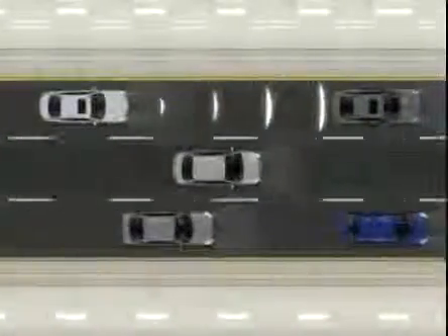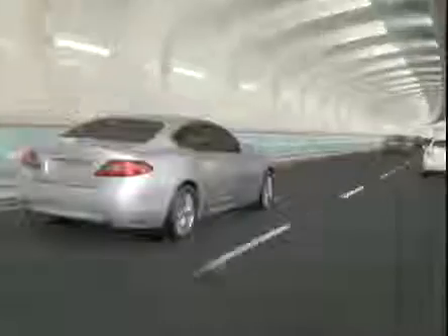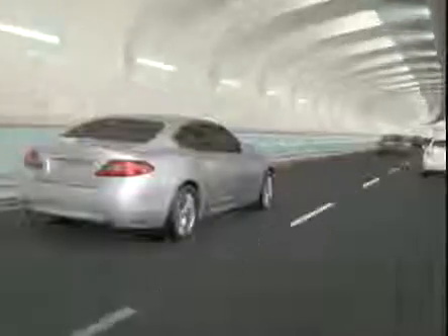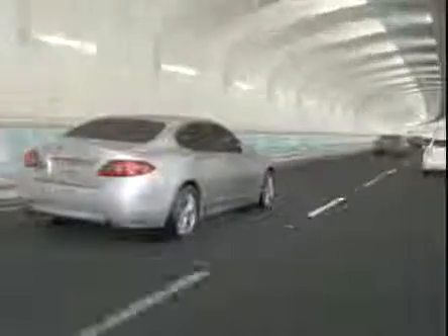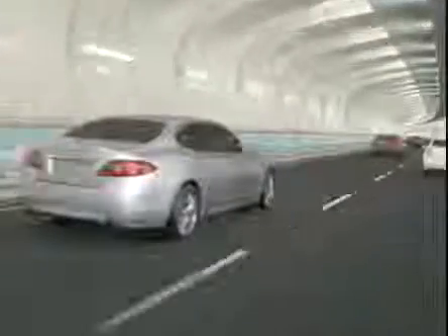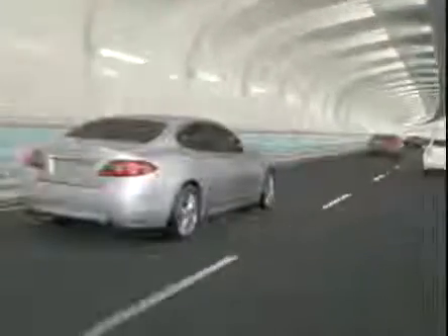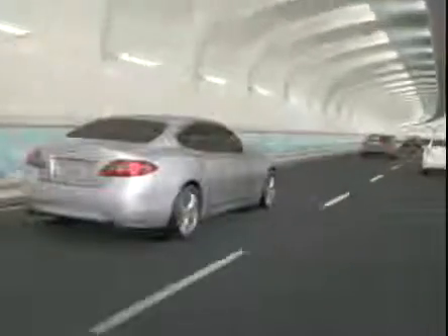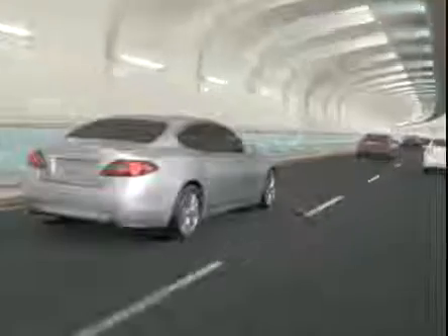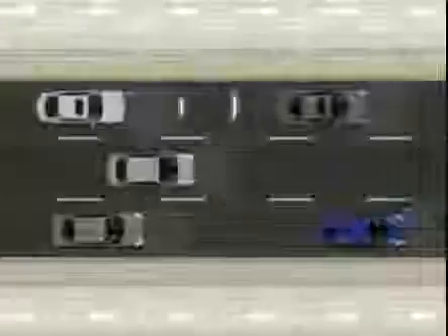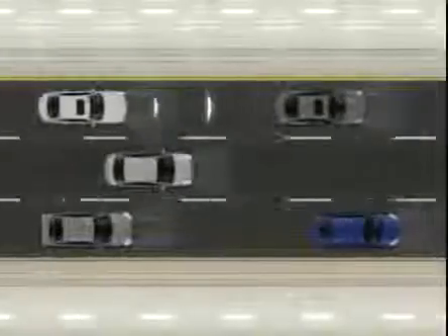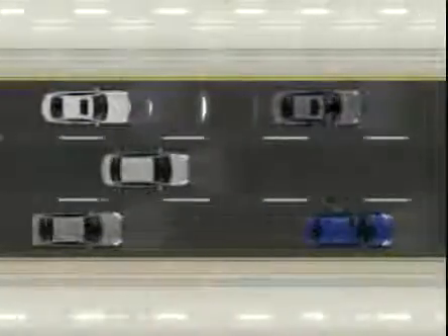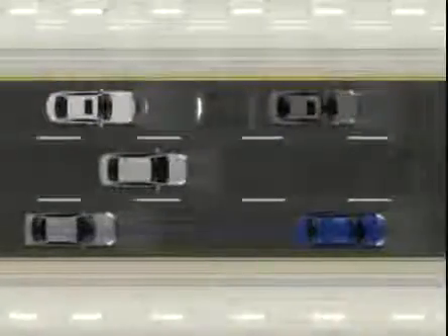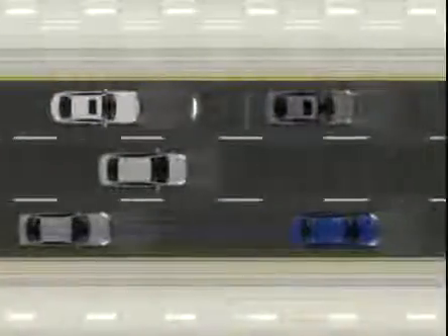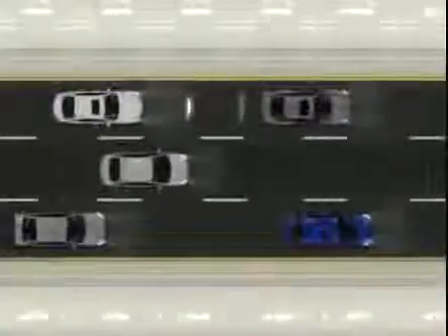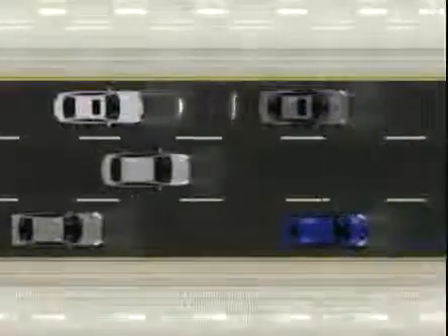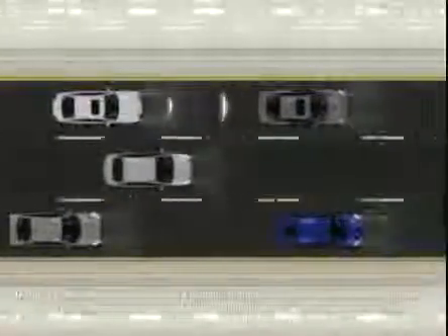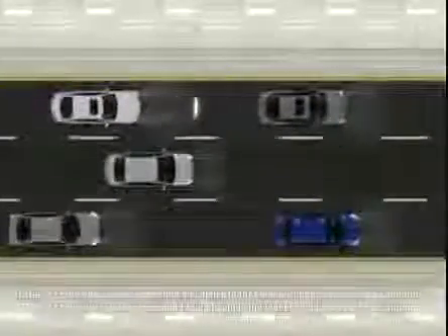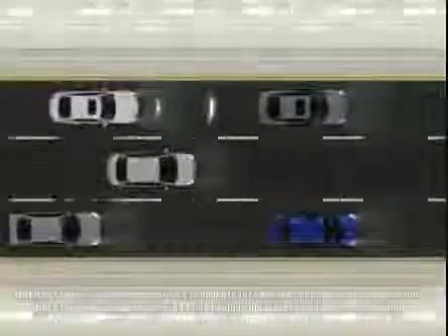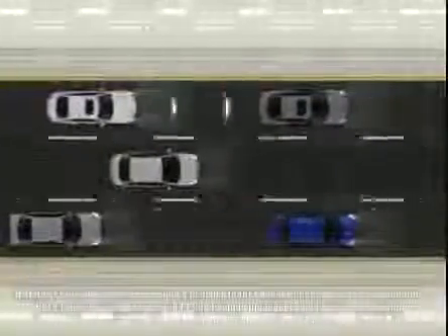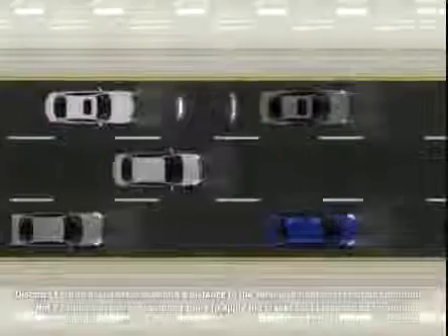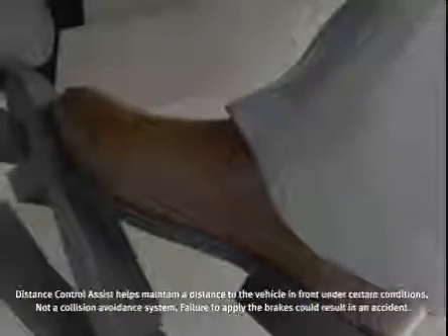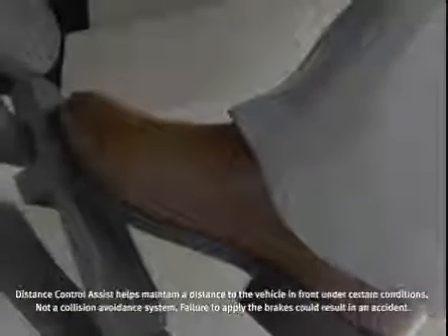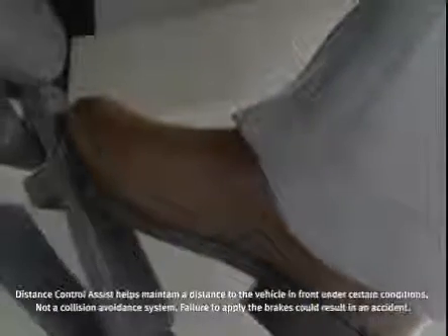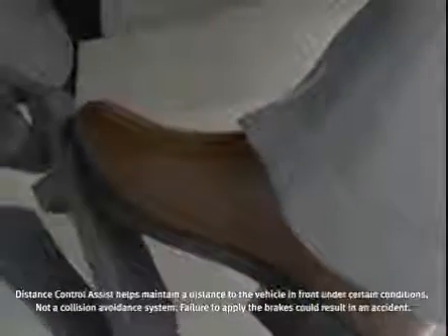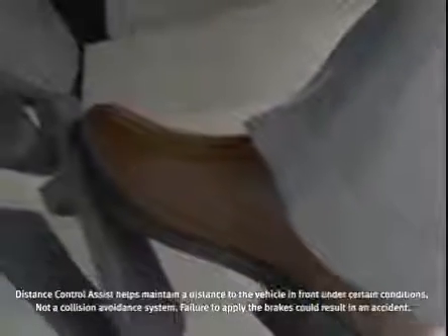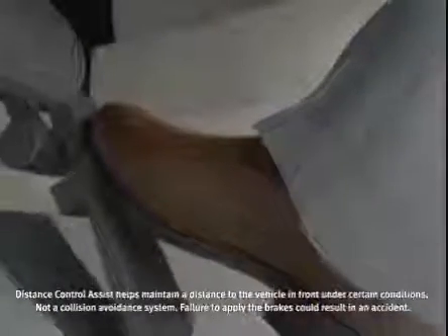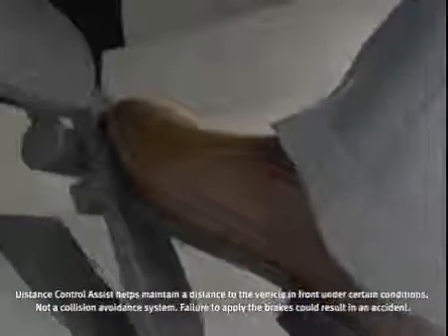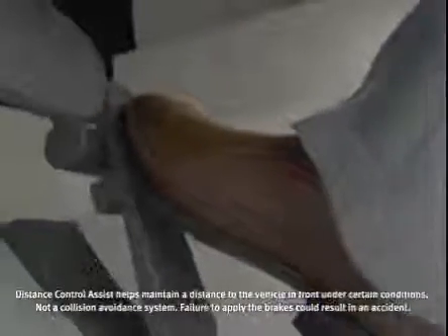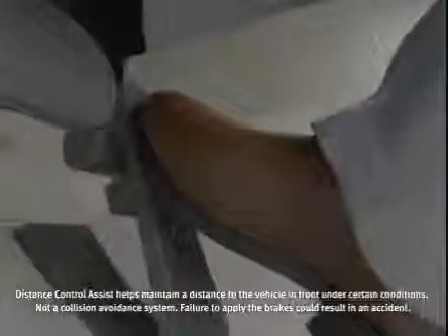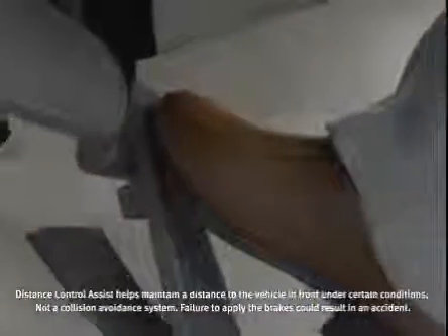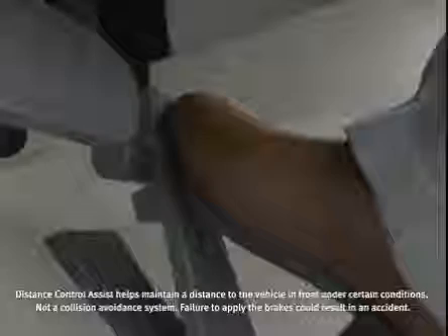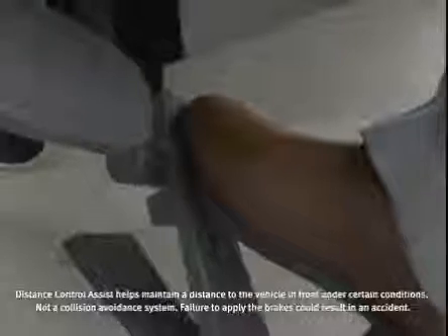While you look ahead and respond to traffic, now your Infiniti can help do the same. Intelligent Cruise Control Full Speed Range and Distance Control Assist — two progressive innovations from Infiniti.